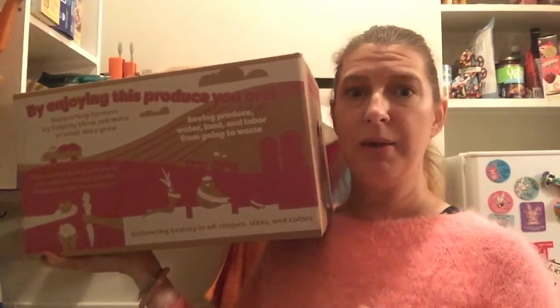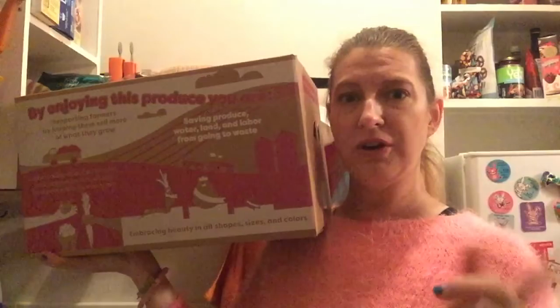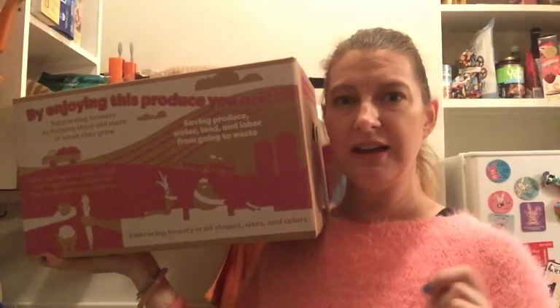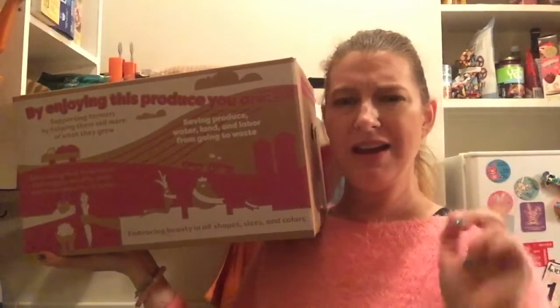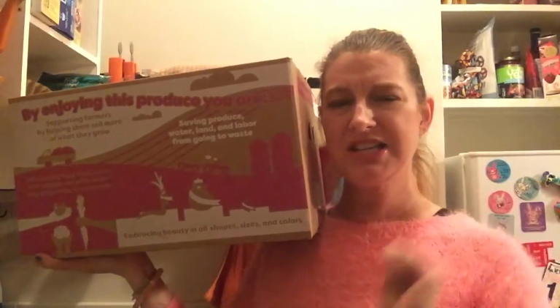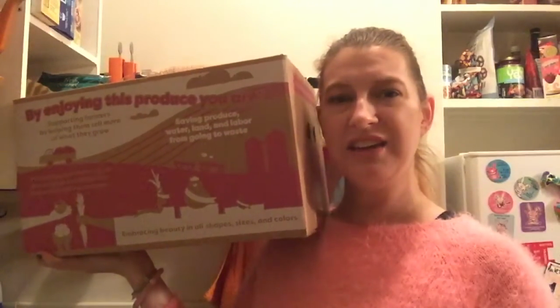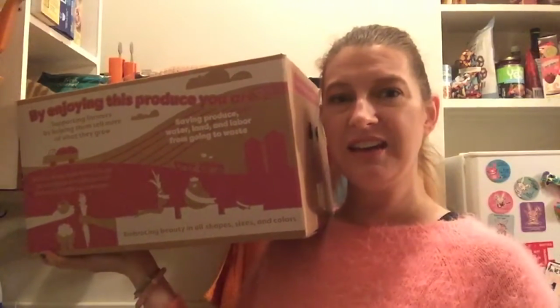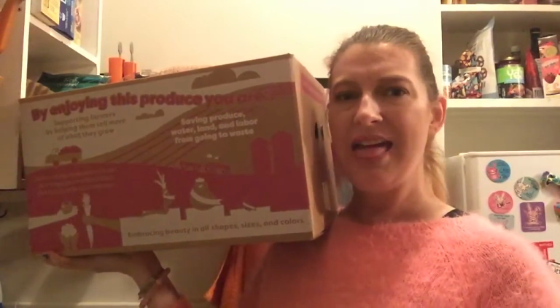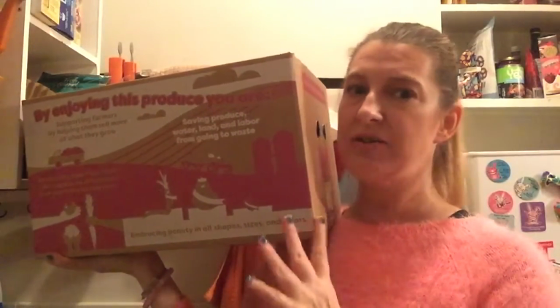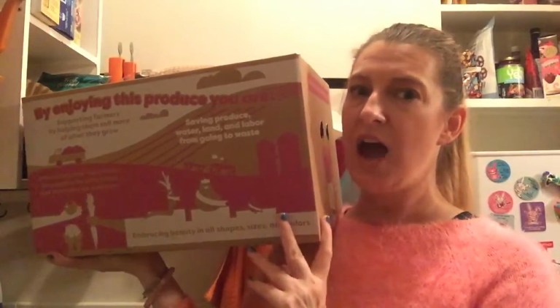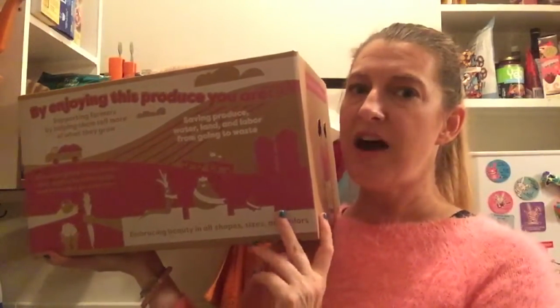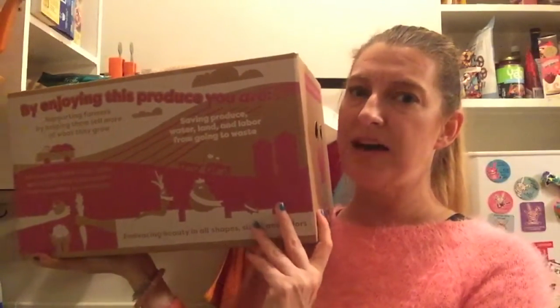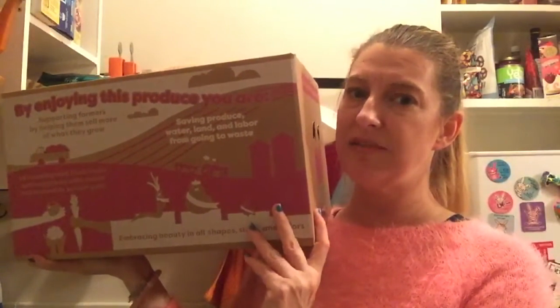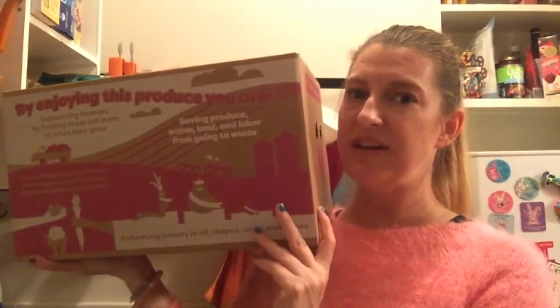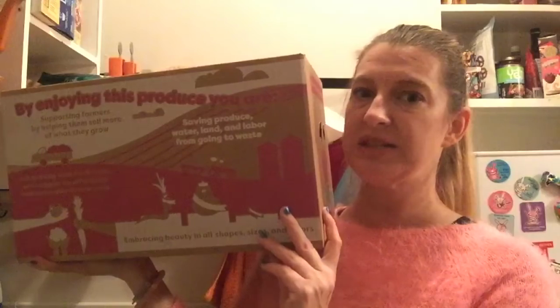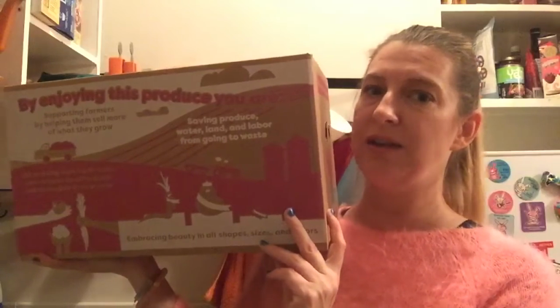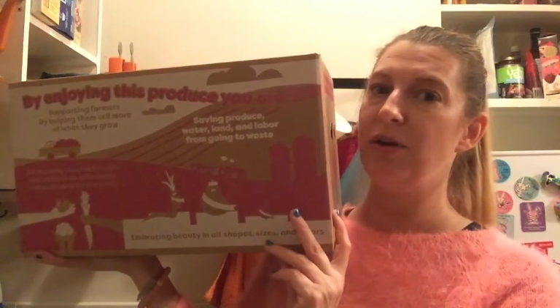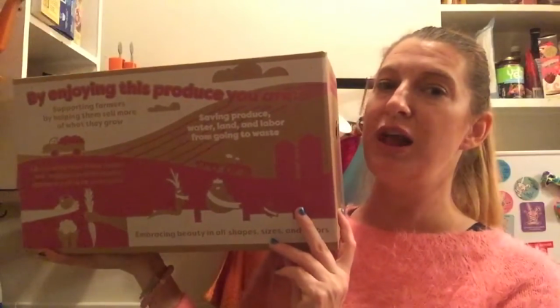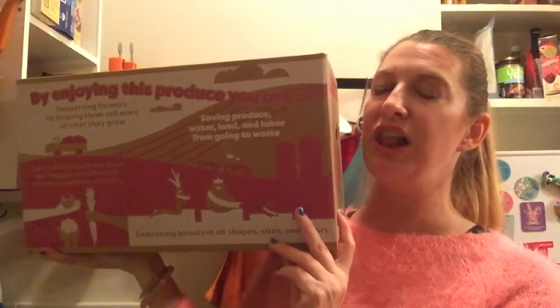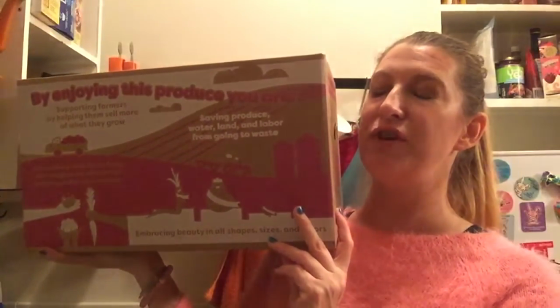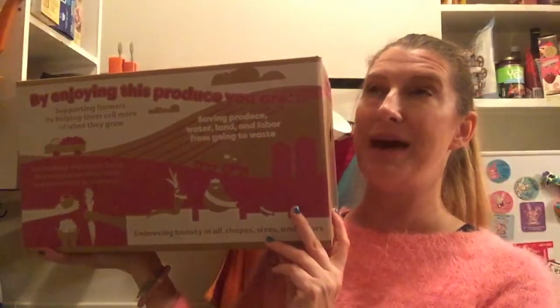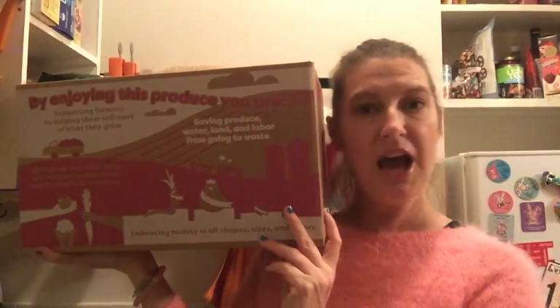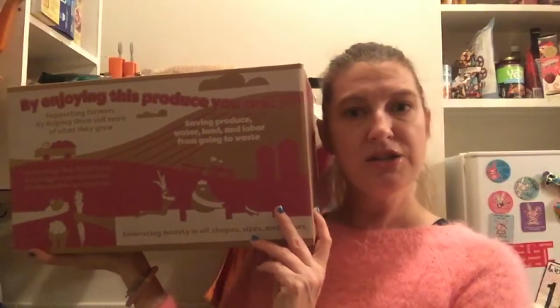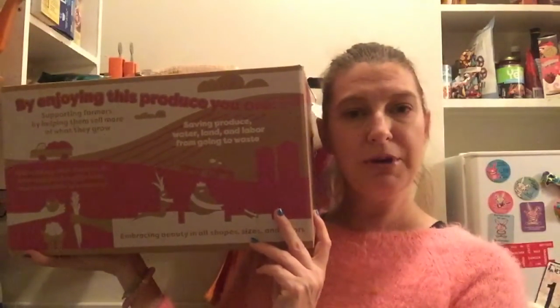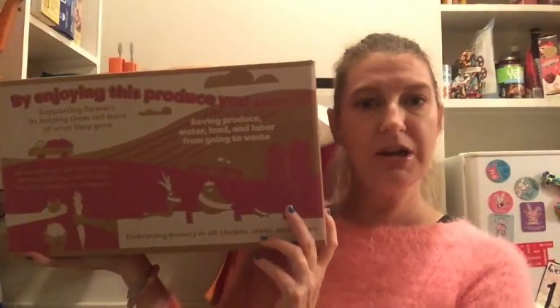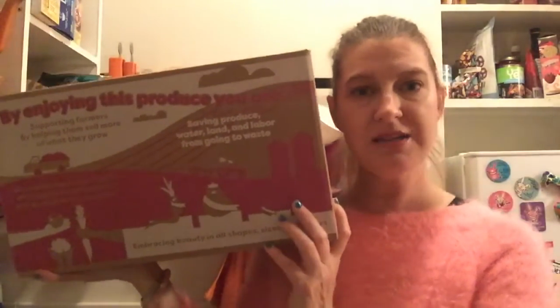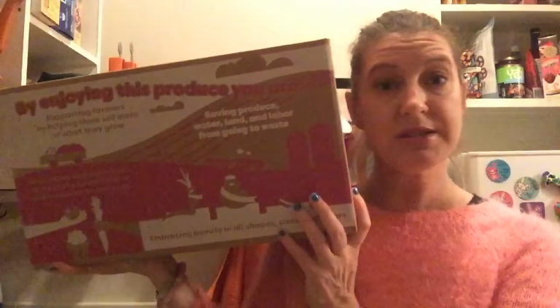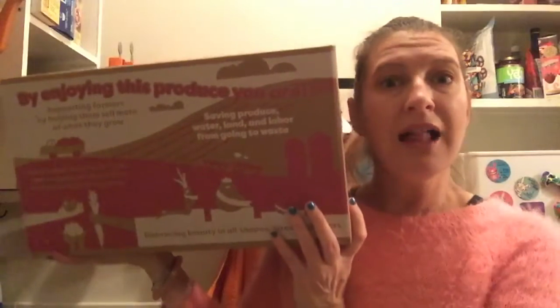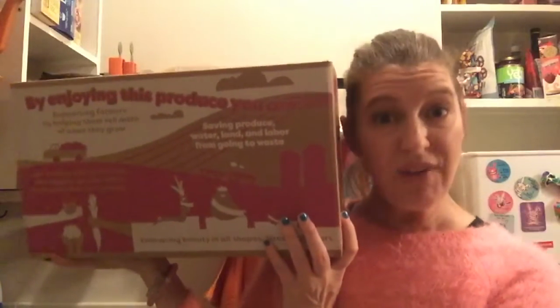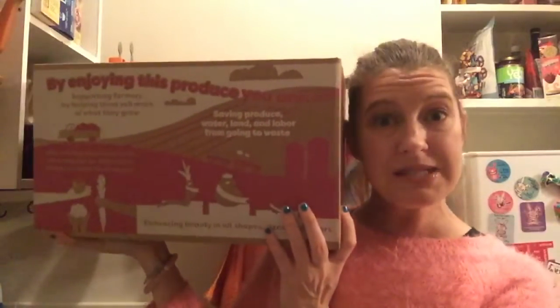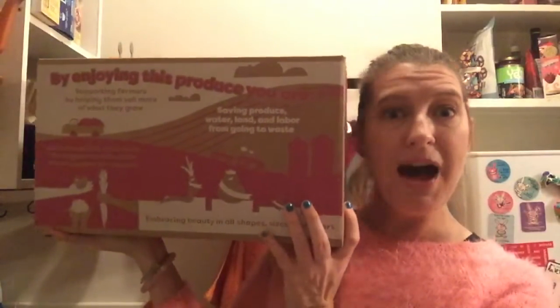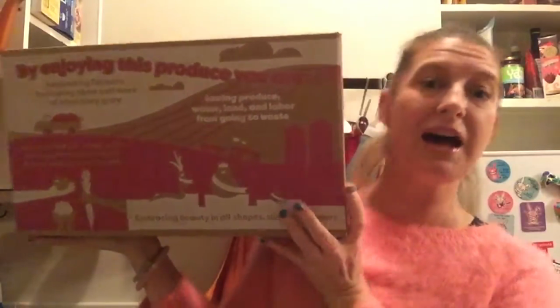And when you cook ugly and you hashtag cooking ugly, they donate five pounds of fruit and veggies to a local food bank to help your community as well. So let's find out what's in my box!